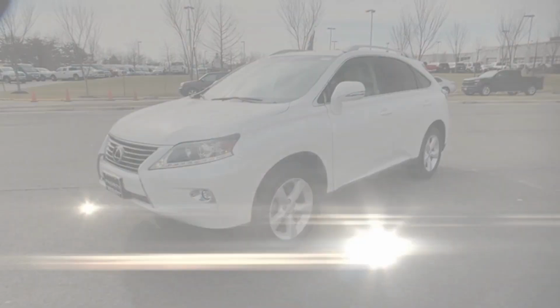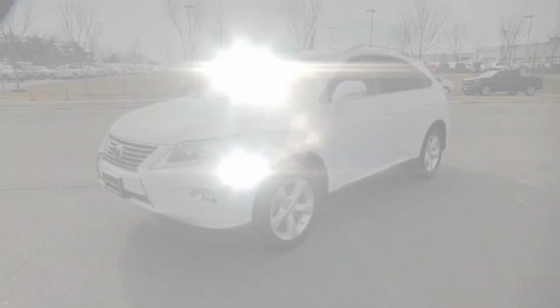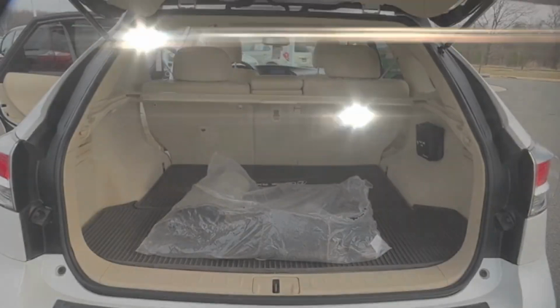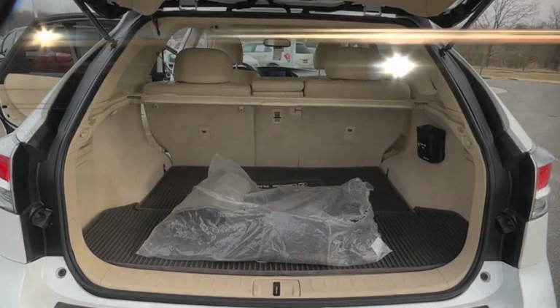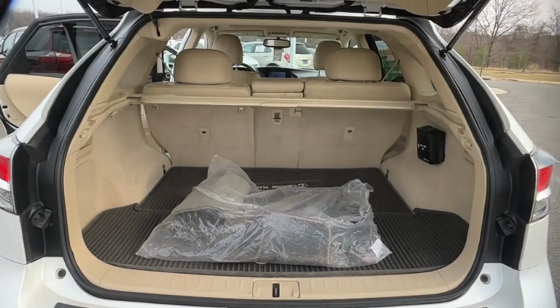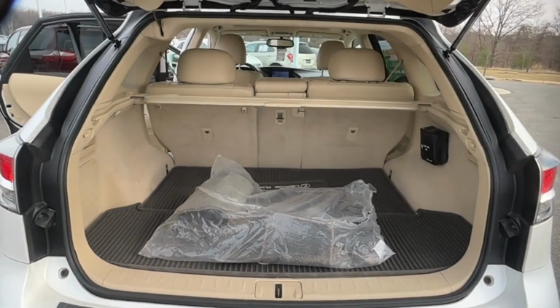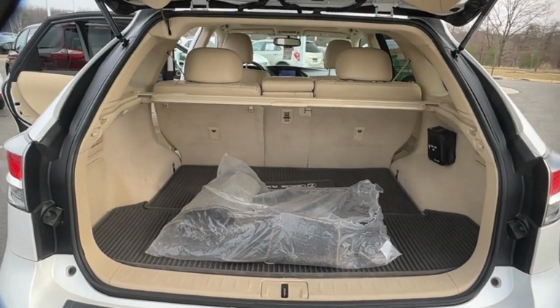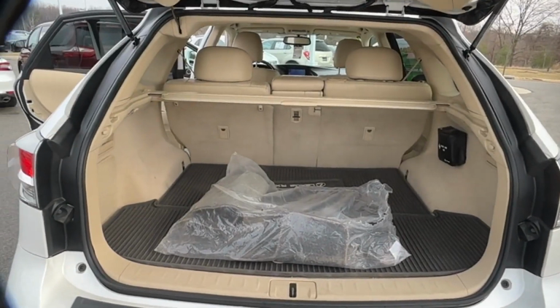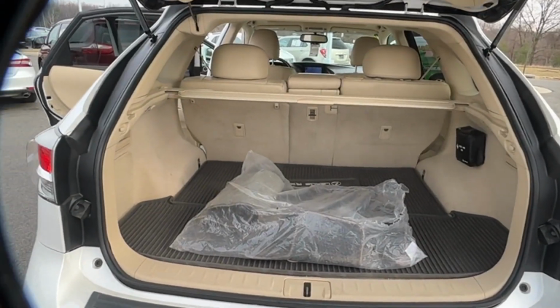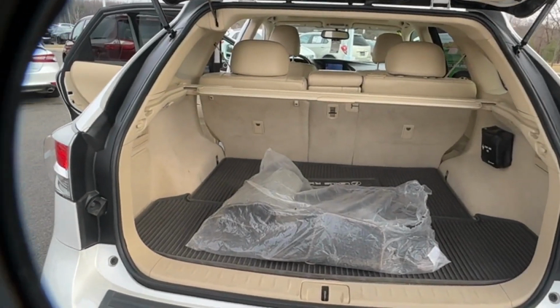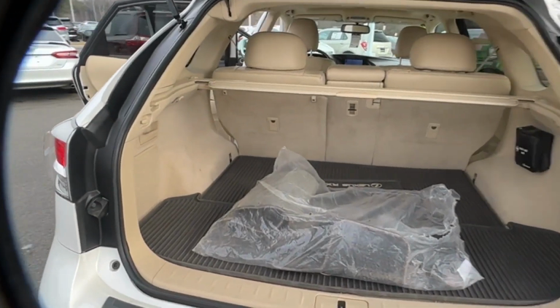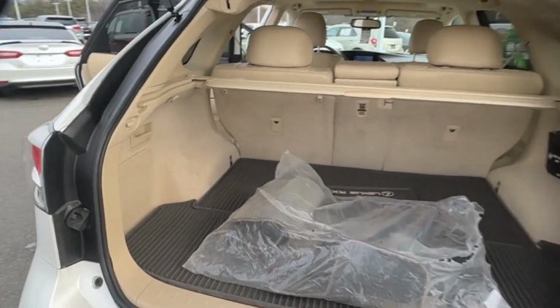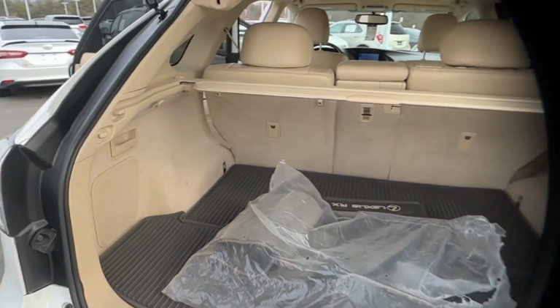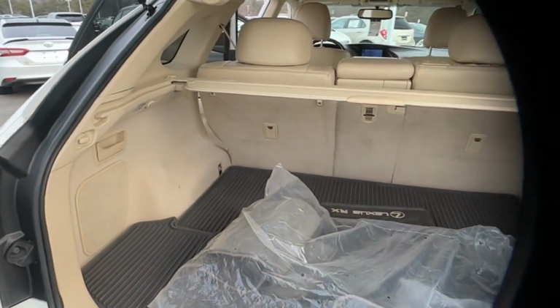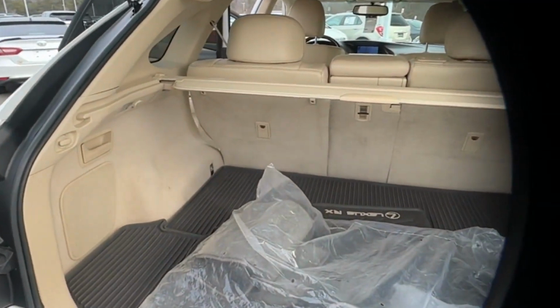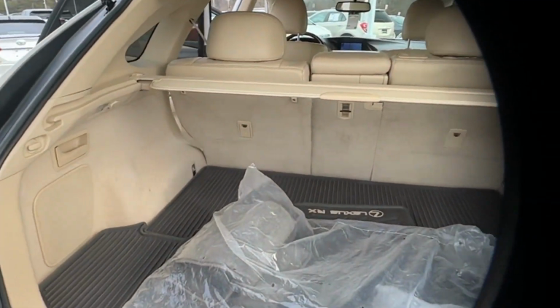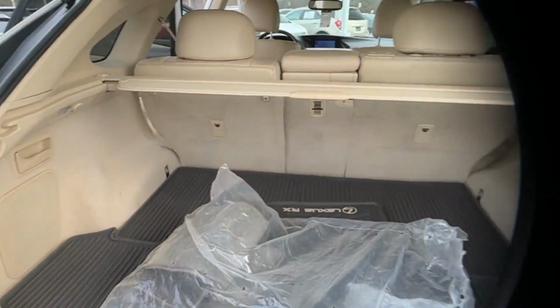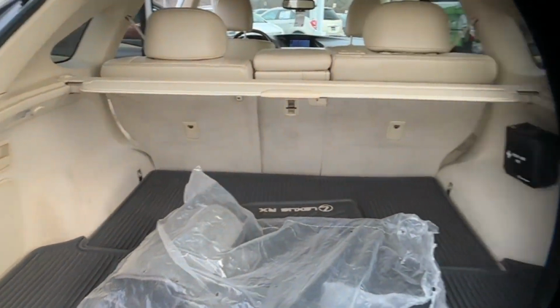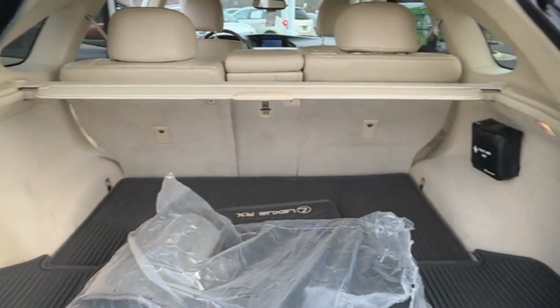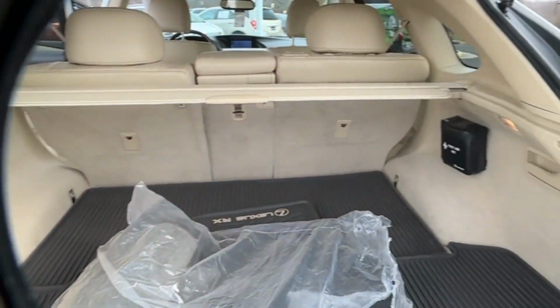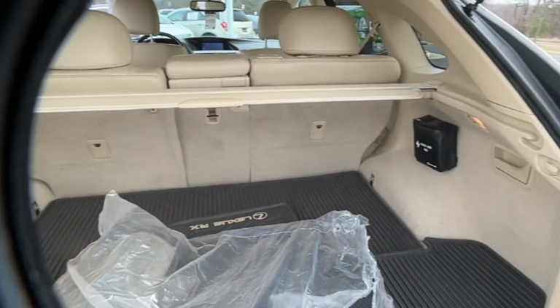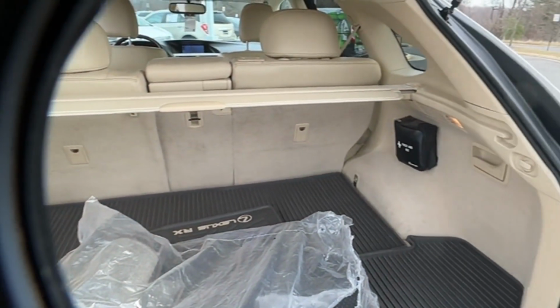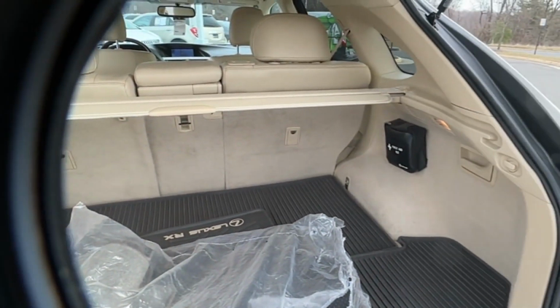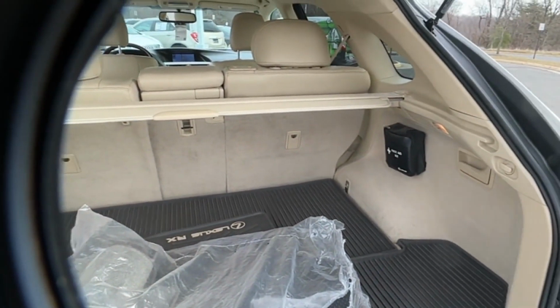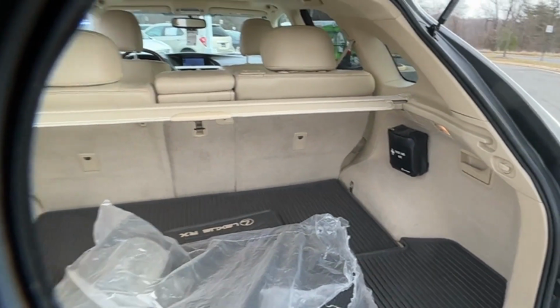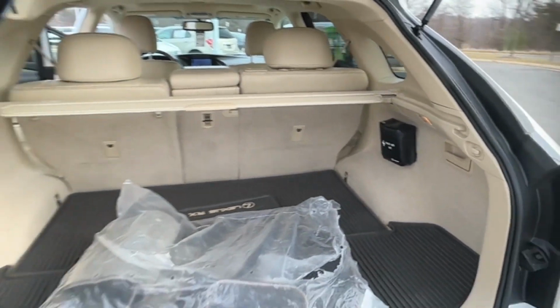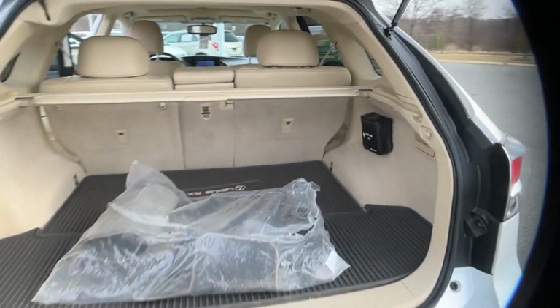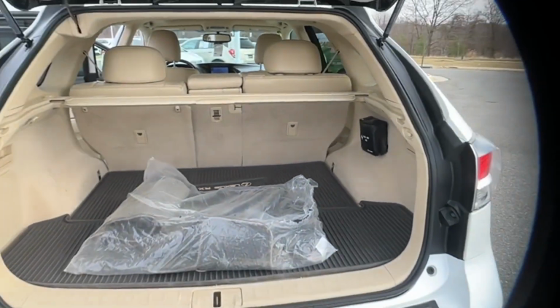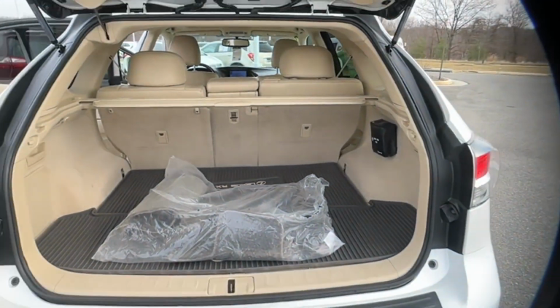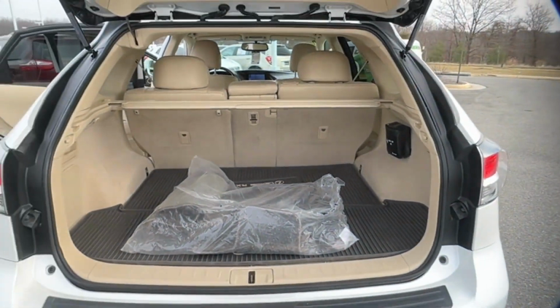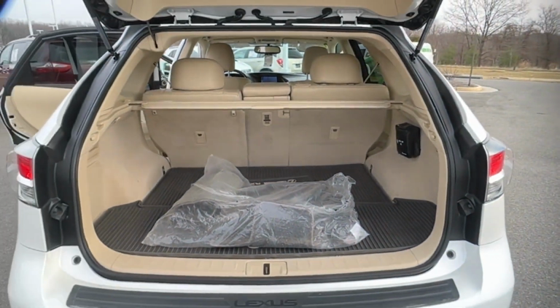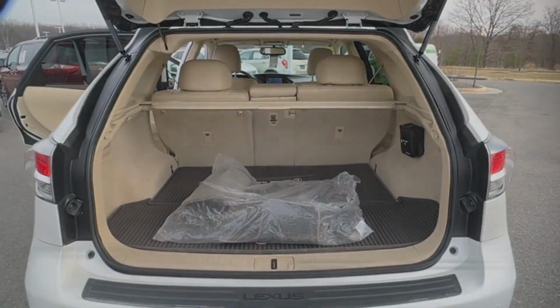Wood grain trim, backup camera, passenger seat adjustable lumbar support, tinted windows, and power driver seat.